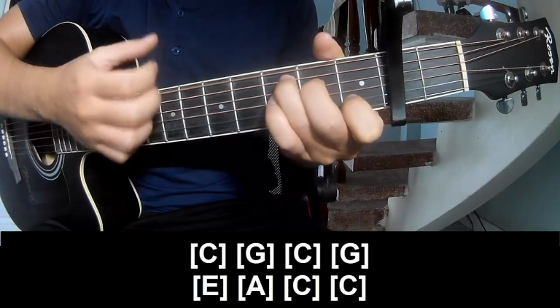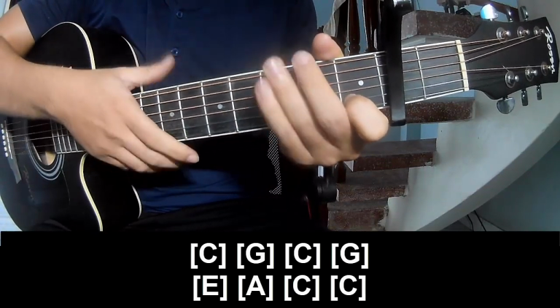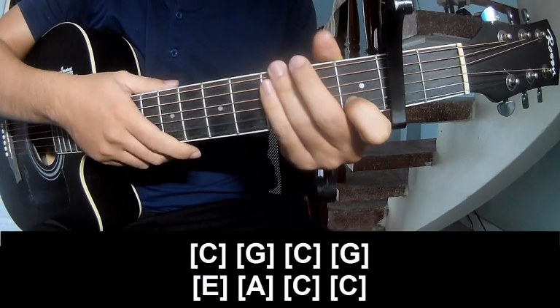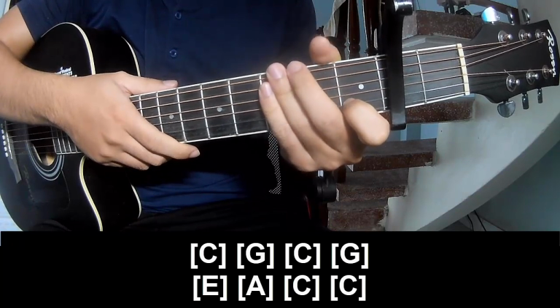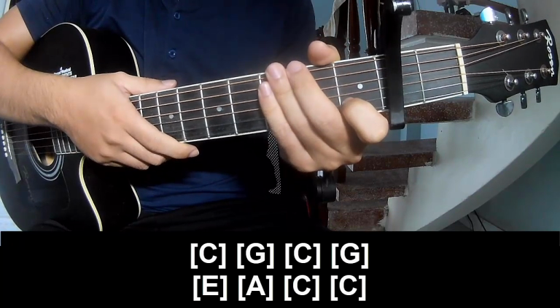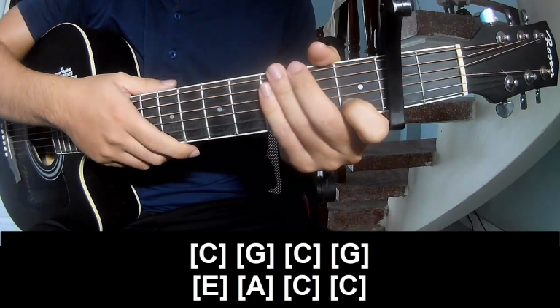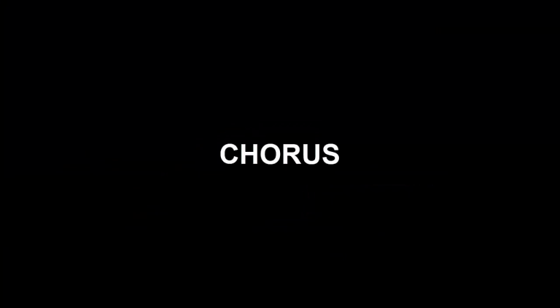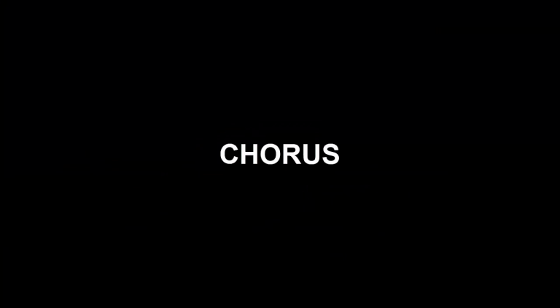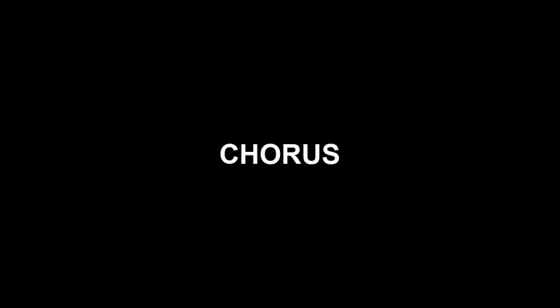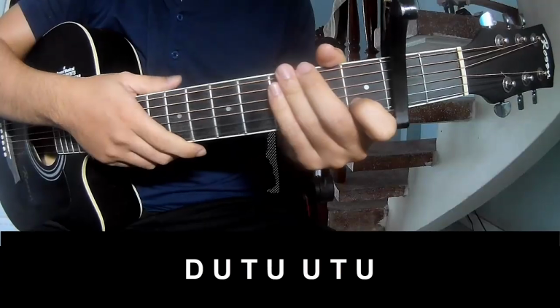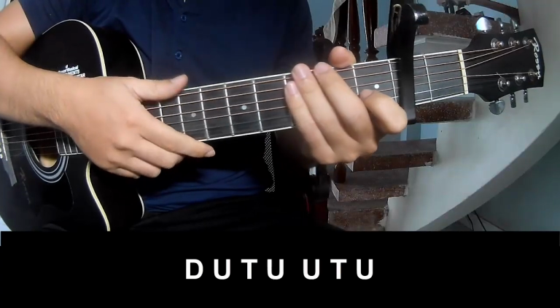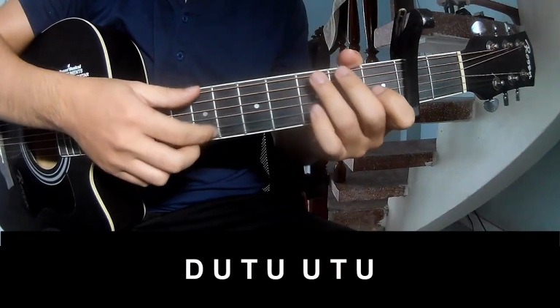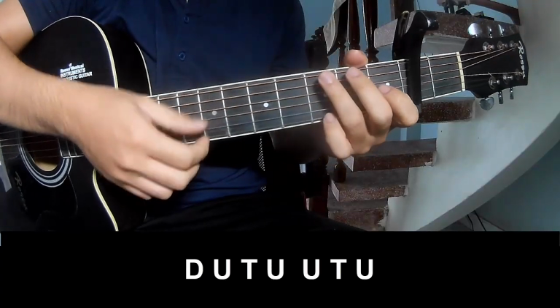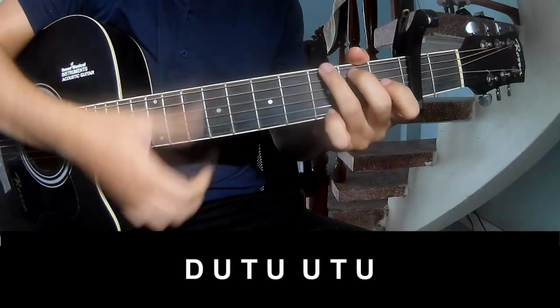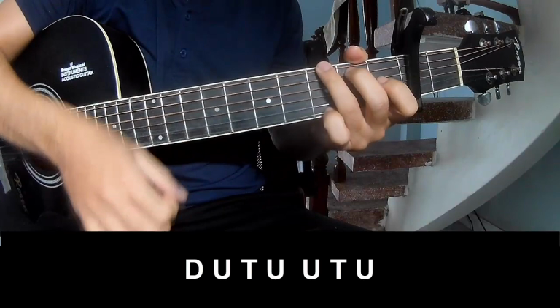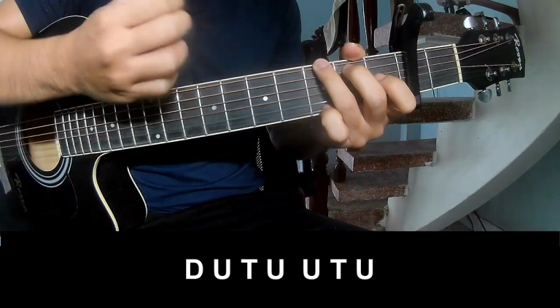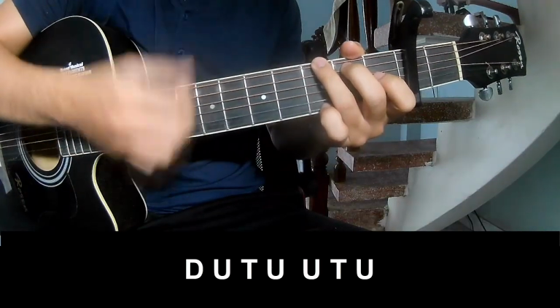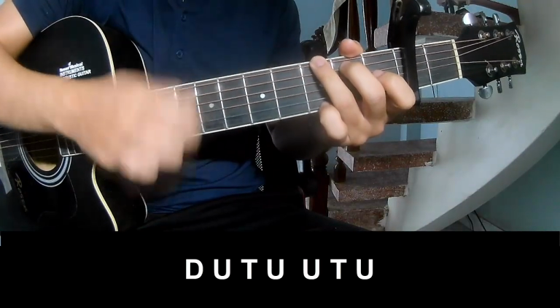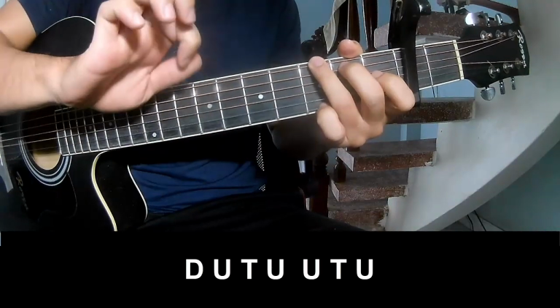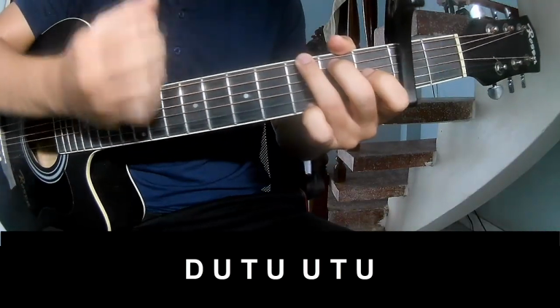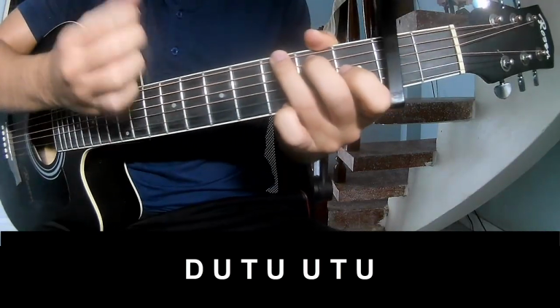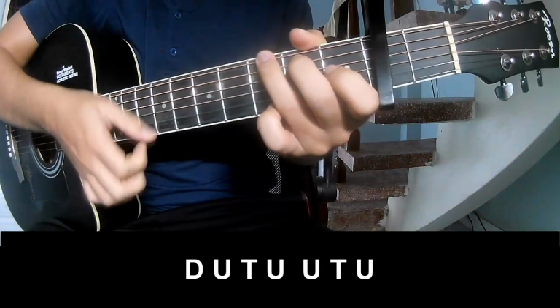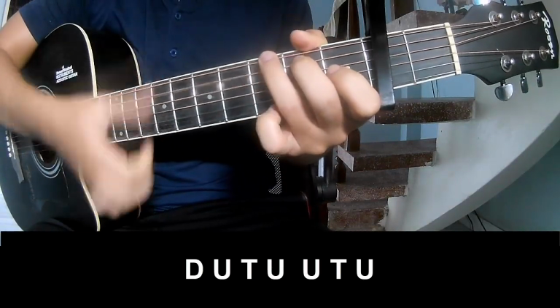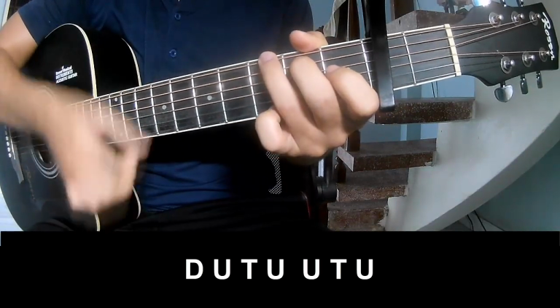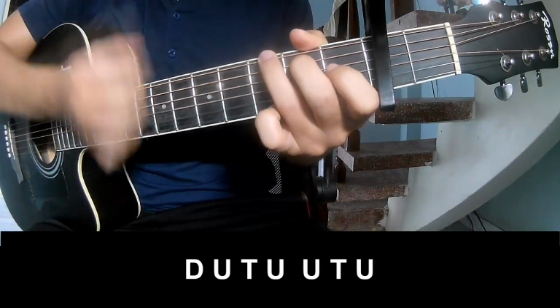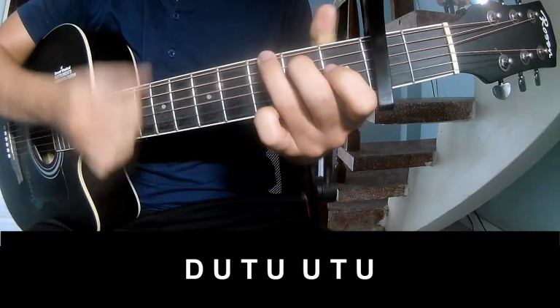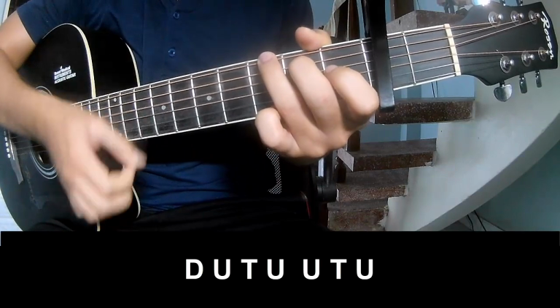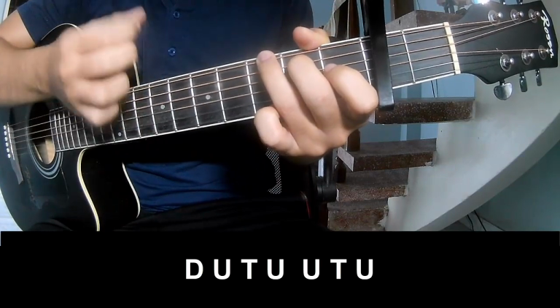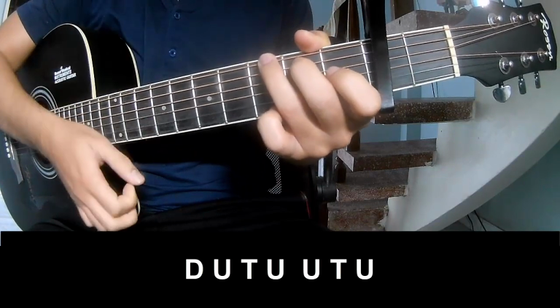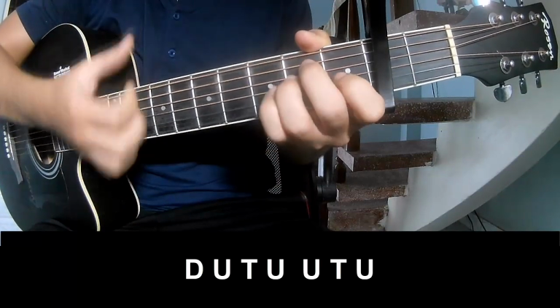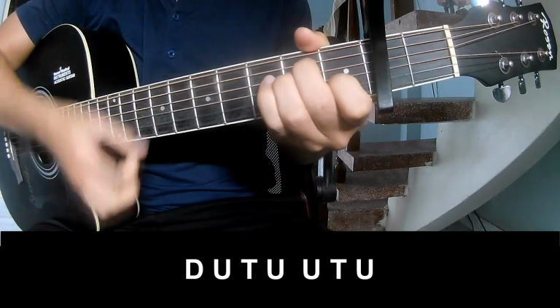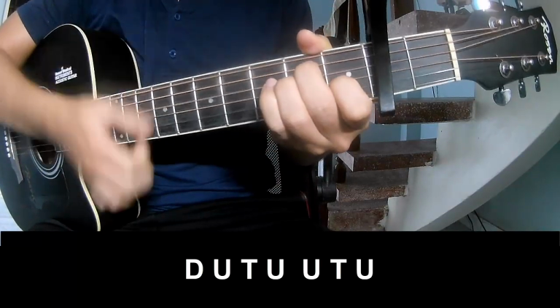And the hit system is the same way for trance. To the chorus, we play: Tau, up, tap, Tau, up, tap, up, up, tap, Tau, up, tap.